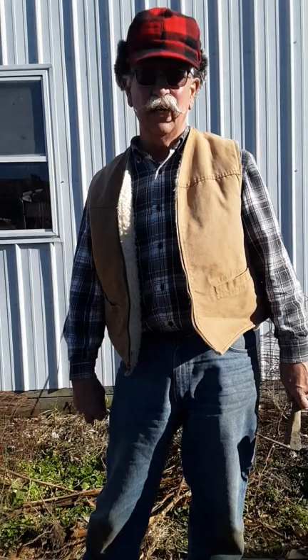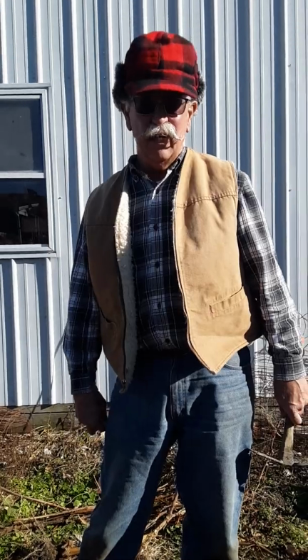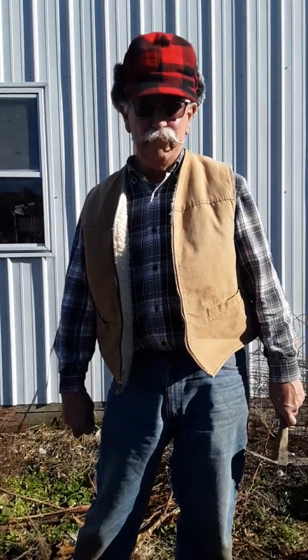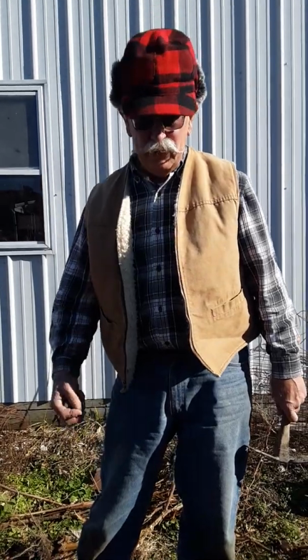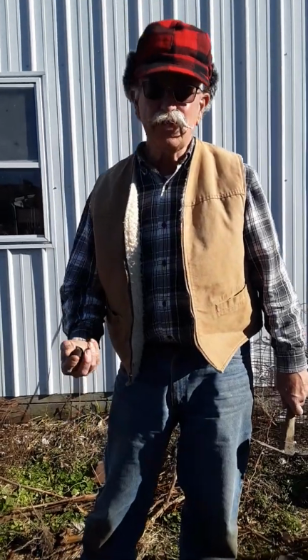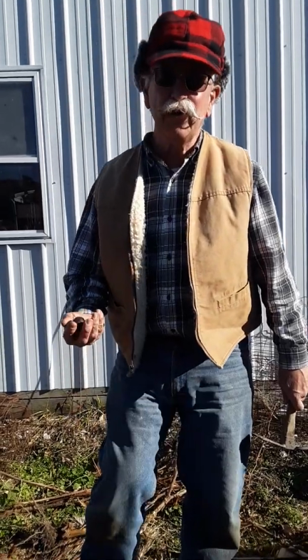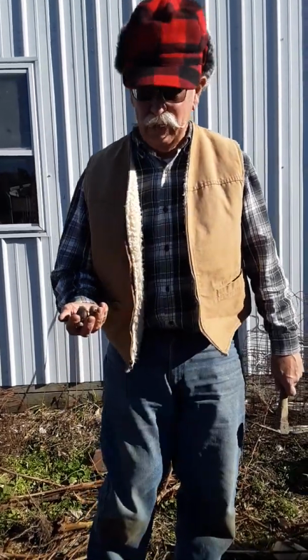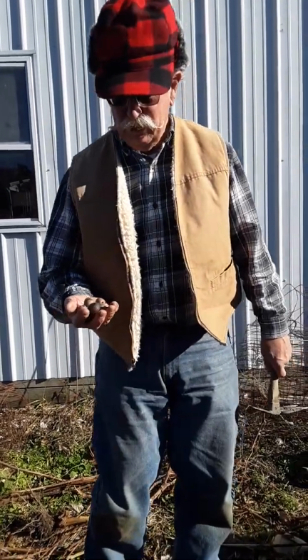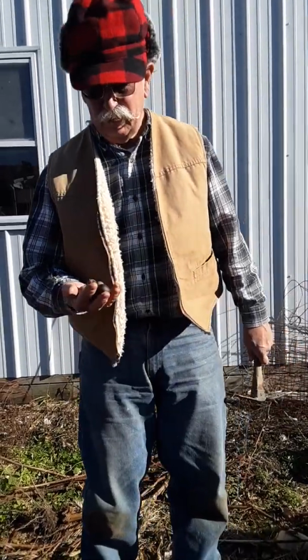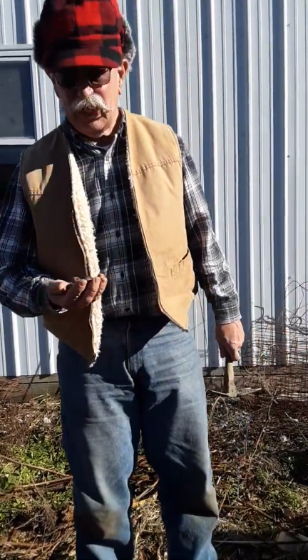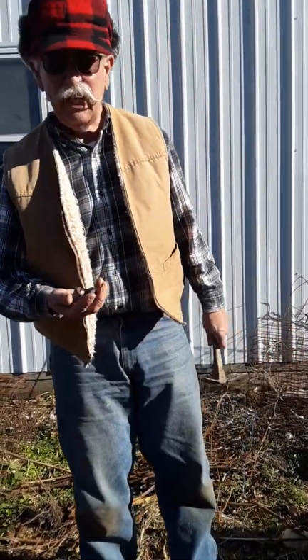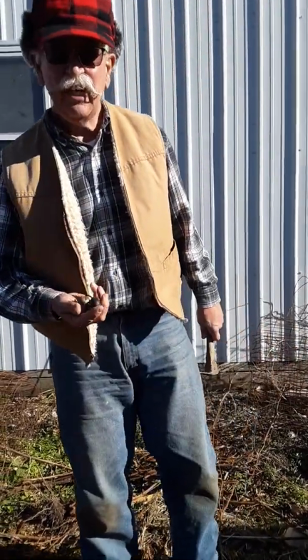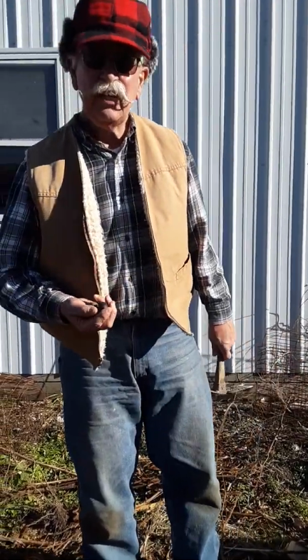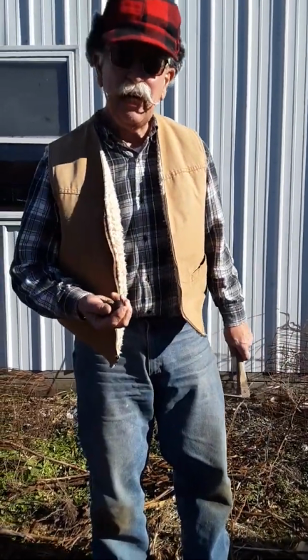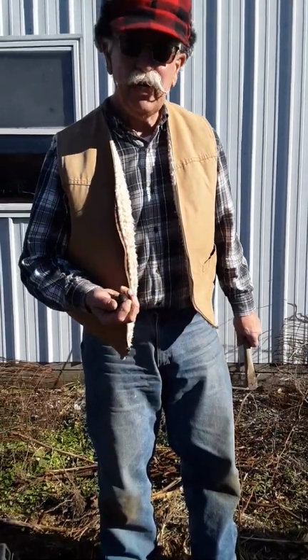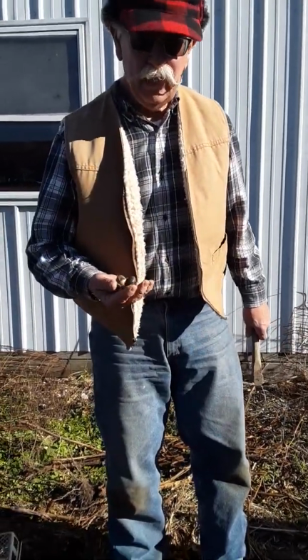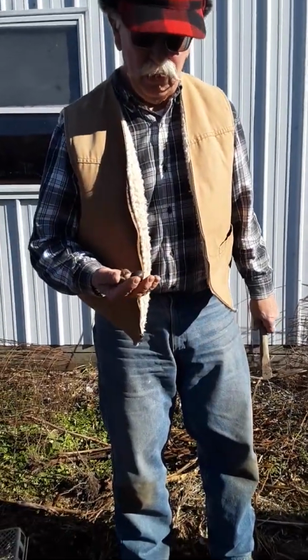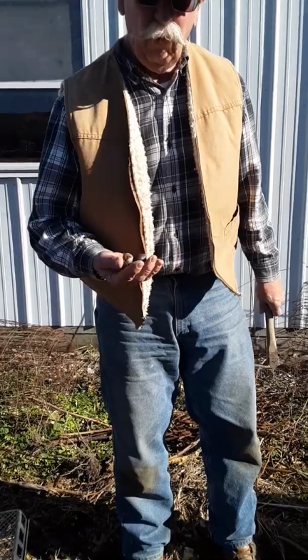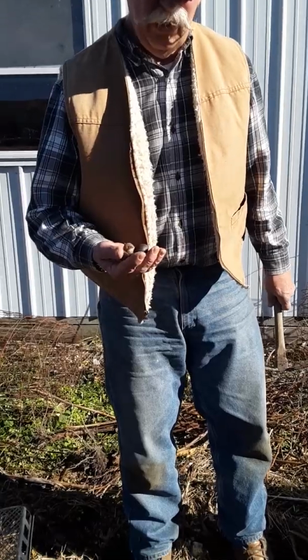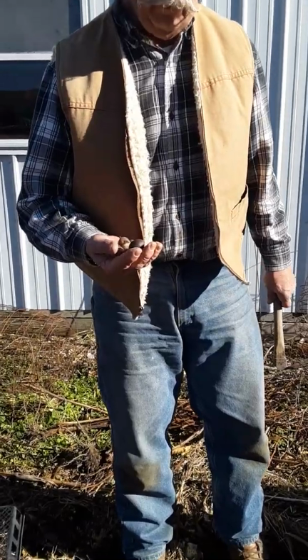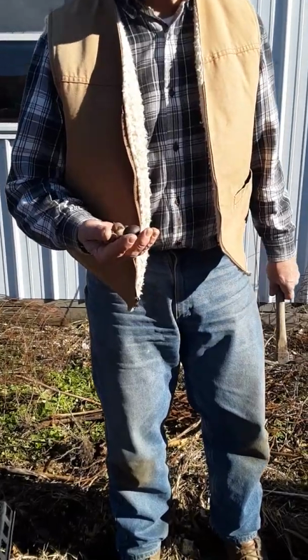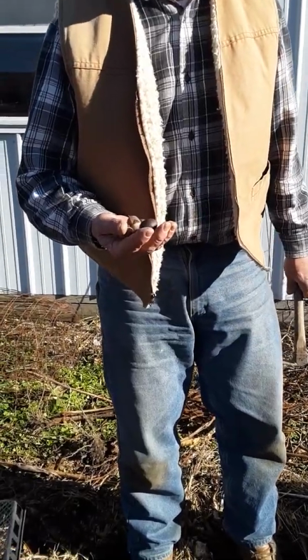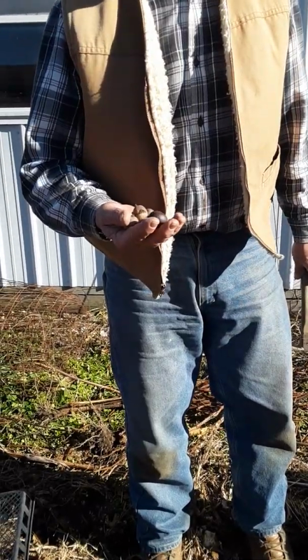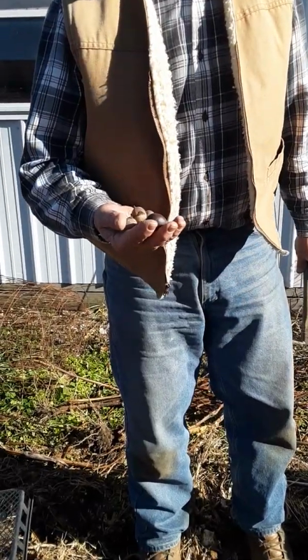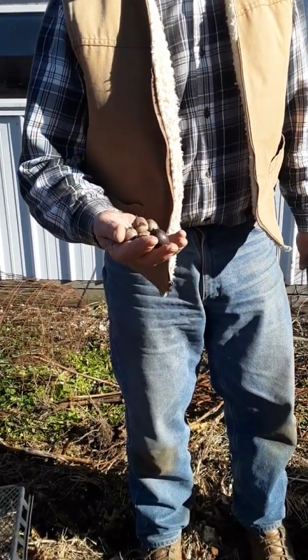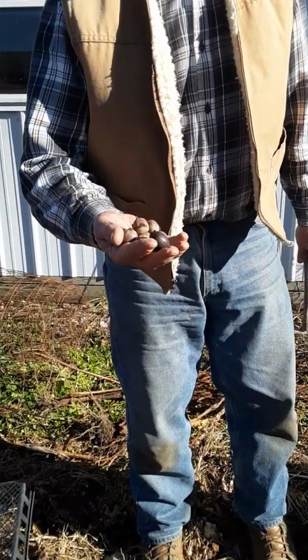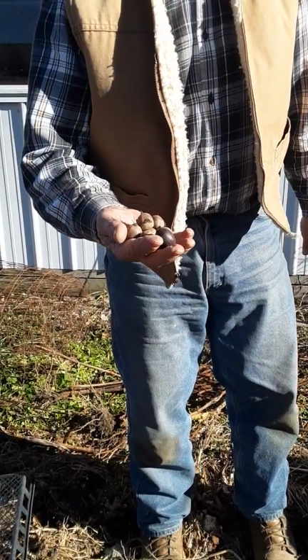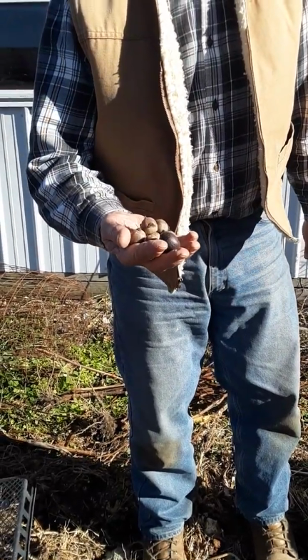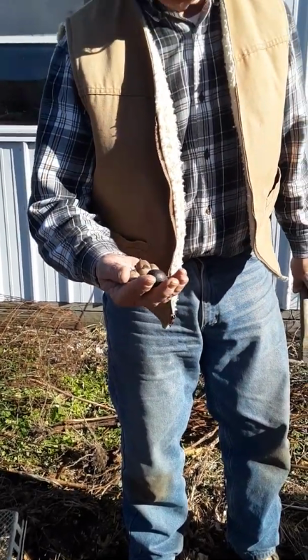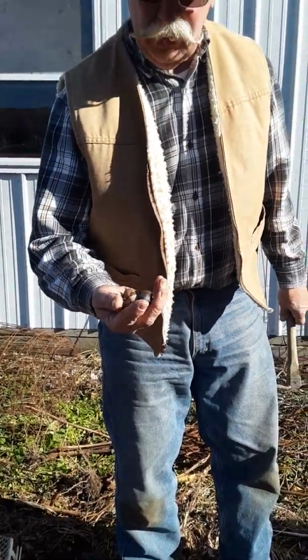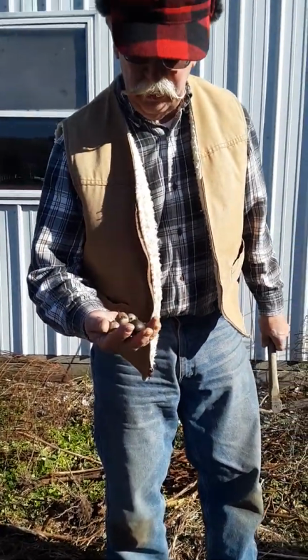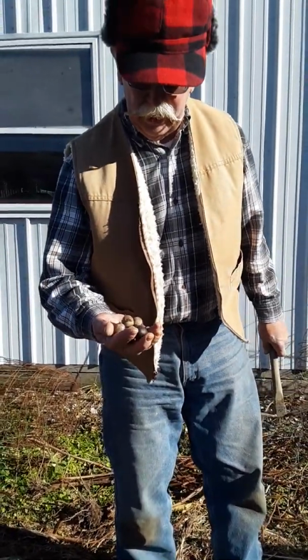Hi folks, this is Ray at Trees from Seed. Today we're going to look at several ways of protecting field-sown acorns and other nuts.